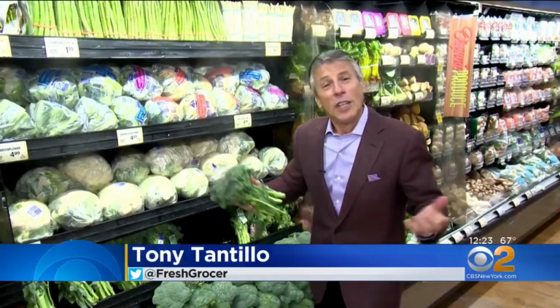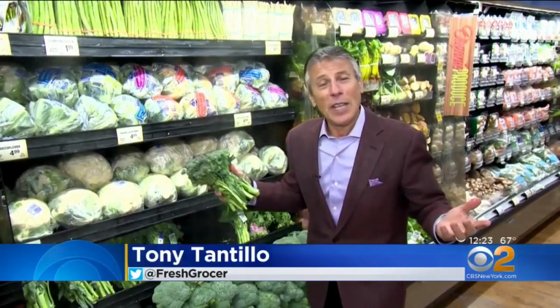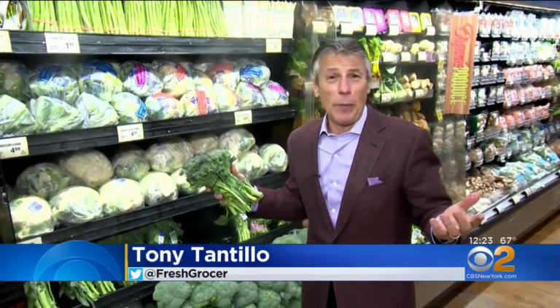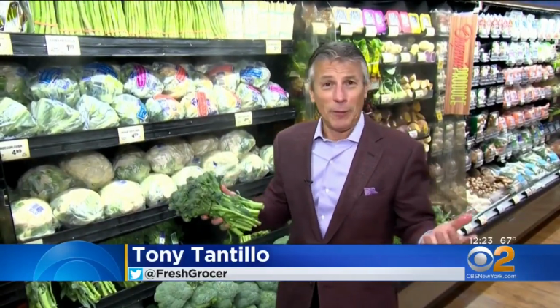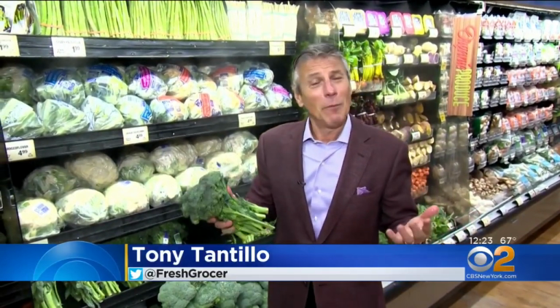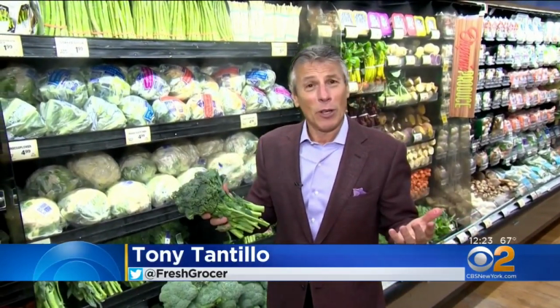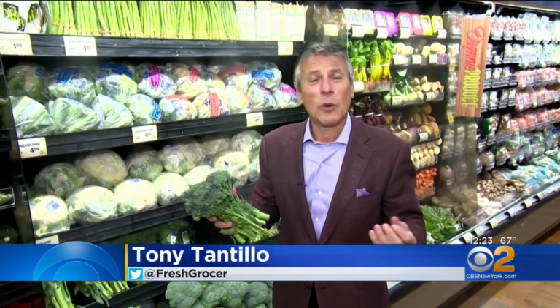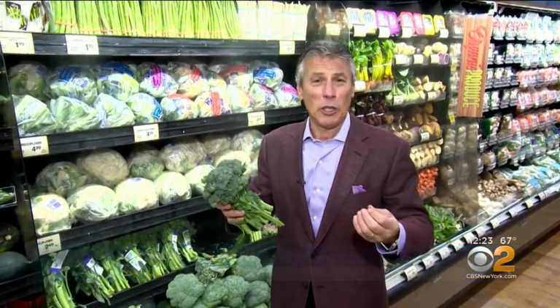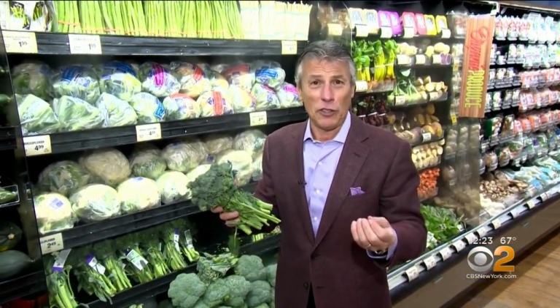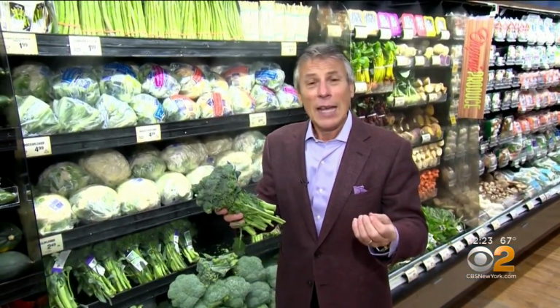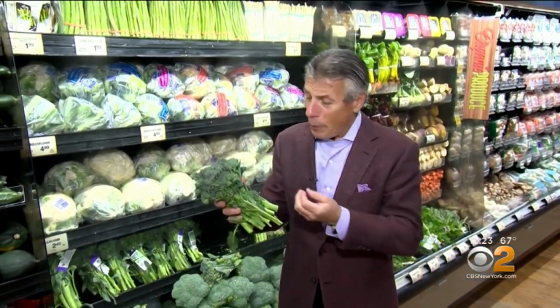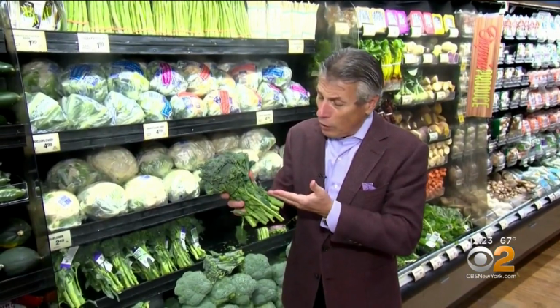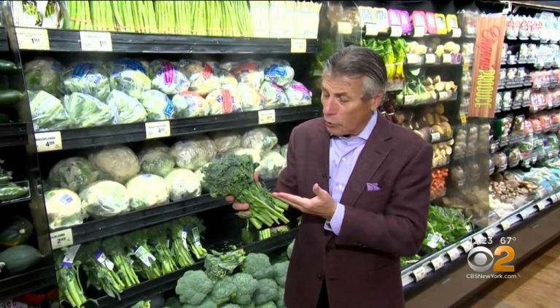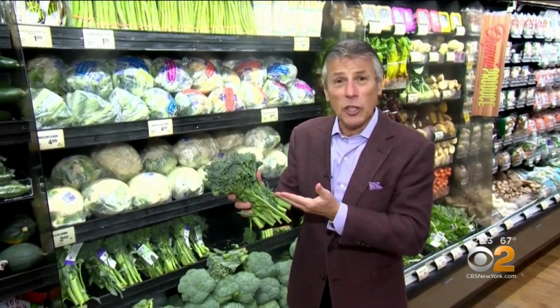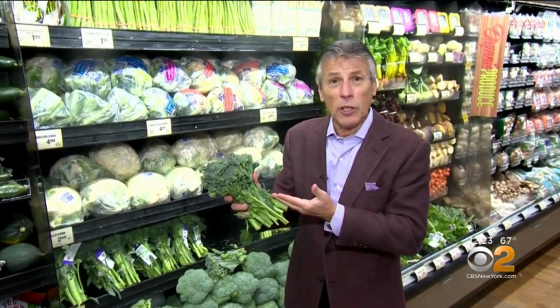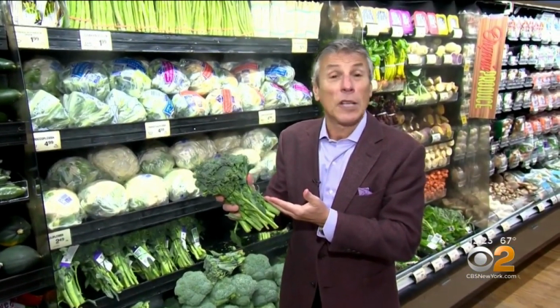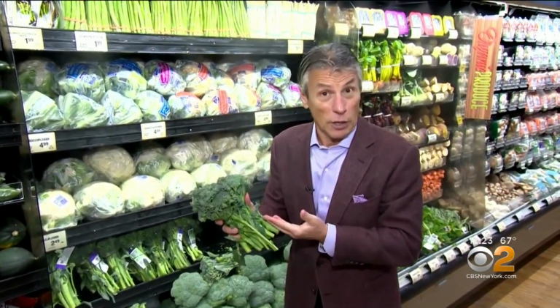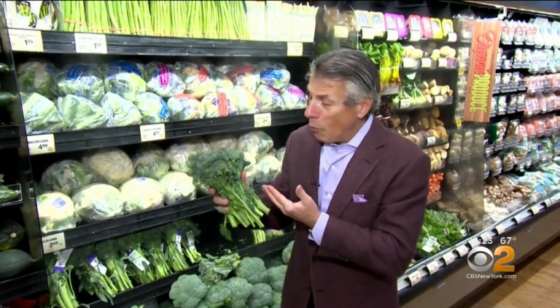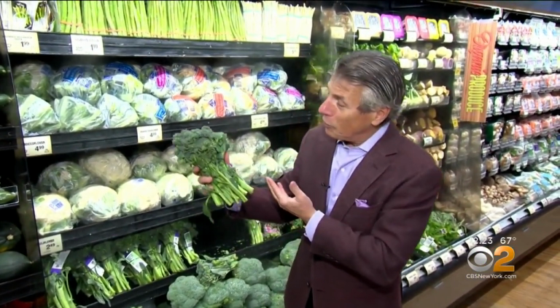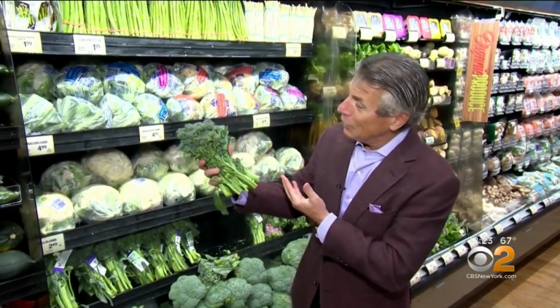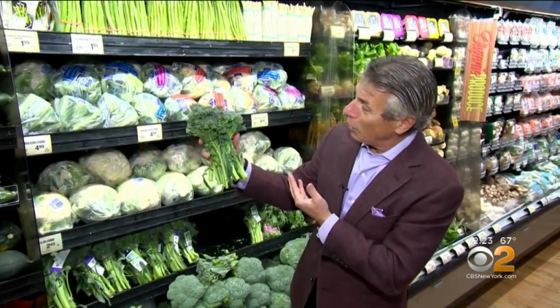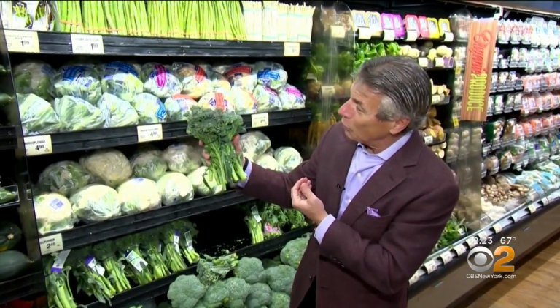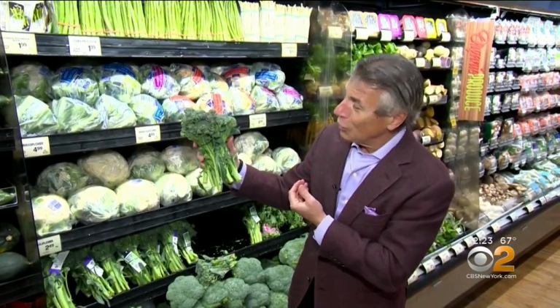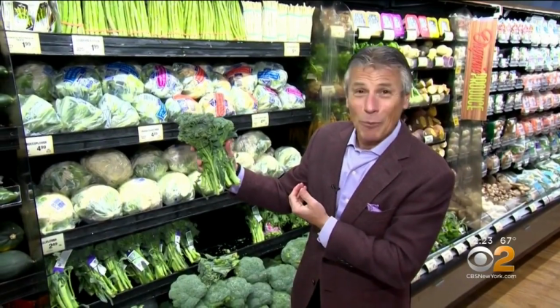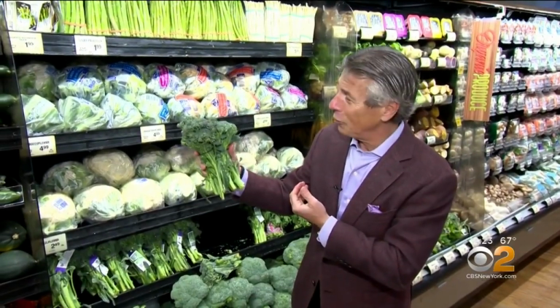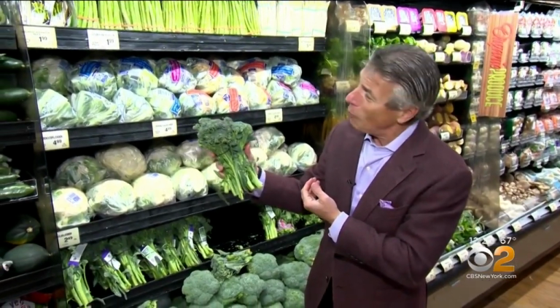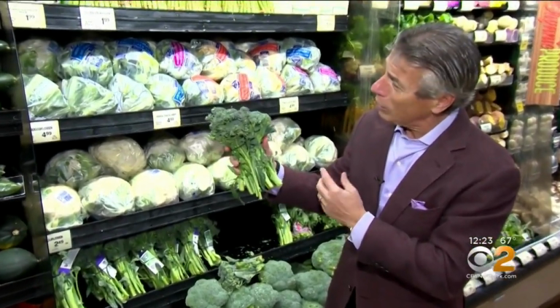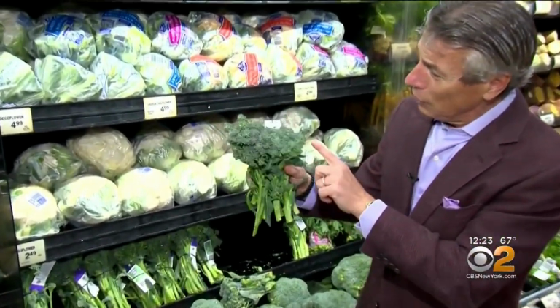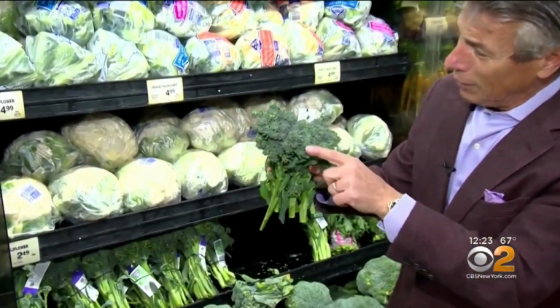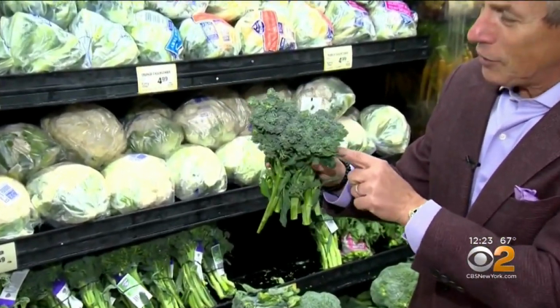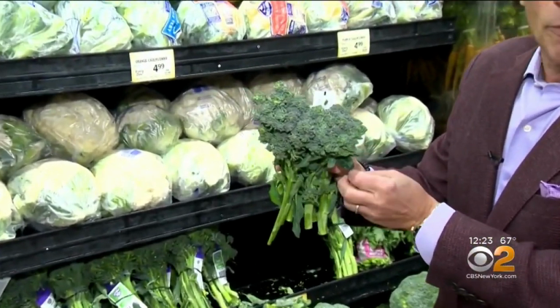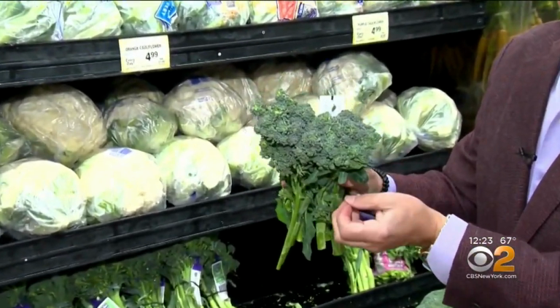Today's tip of the day is about baby broccoli. I love baby broccoli — it's great in so many different dishes. Now, baby broccoli in the Asian community could also be called gai lan. But when you see it like this in the market, take a look at how beautiful this is. It's called baby broccoli because it looks like a little baby broccoli.